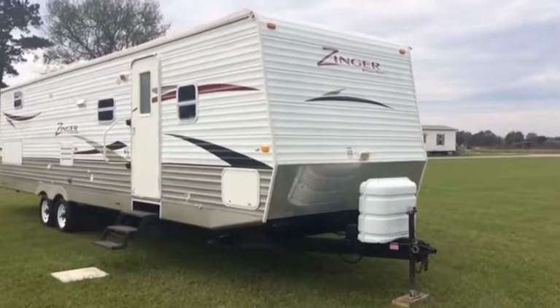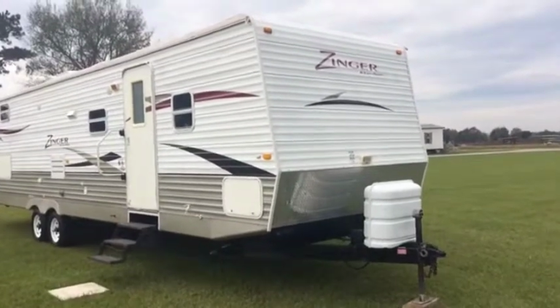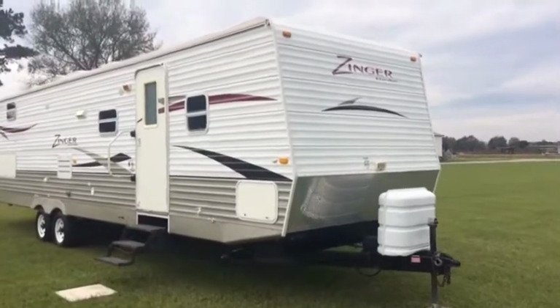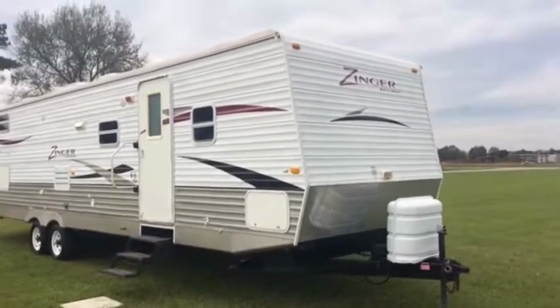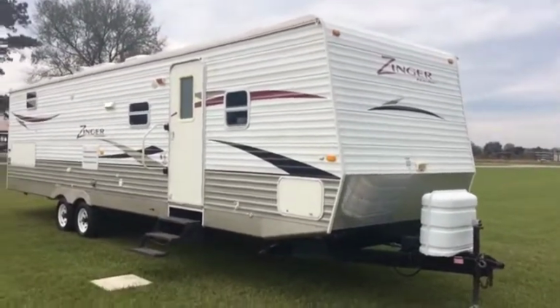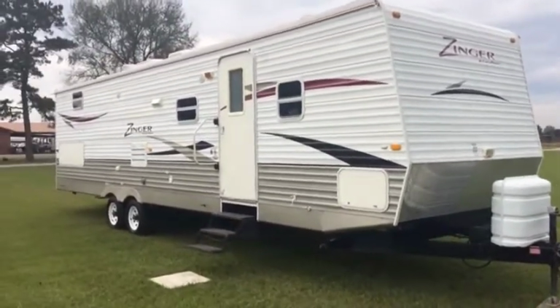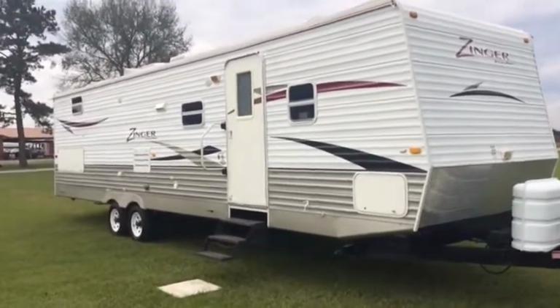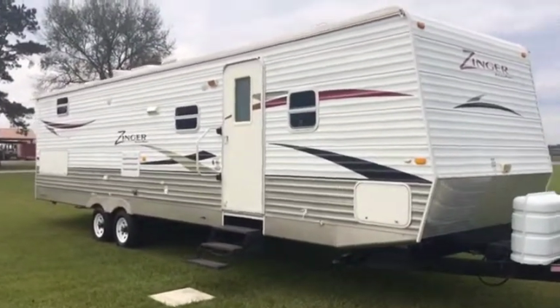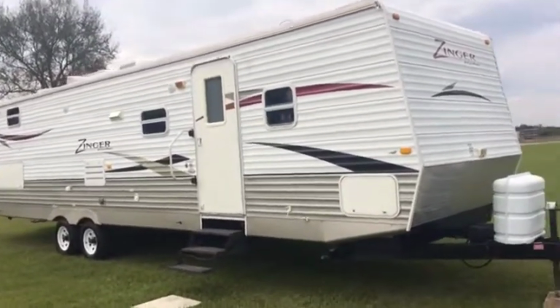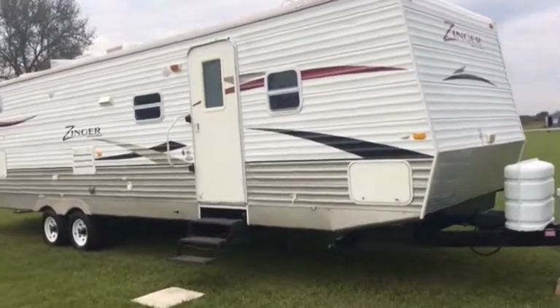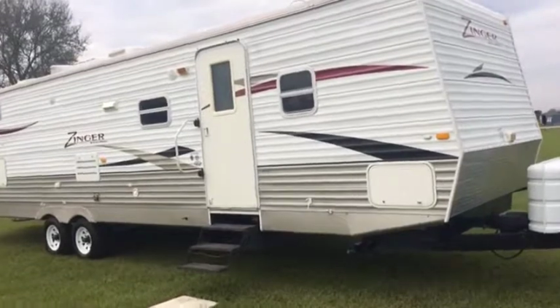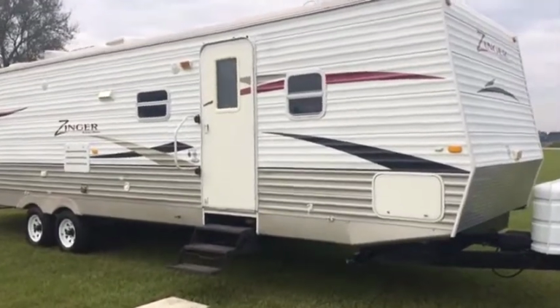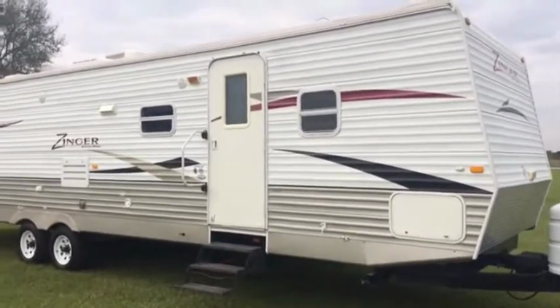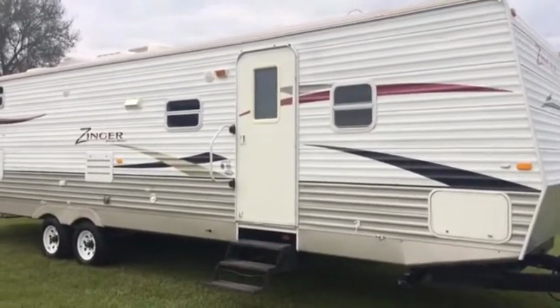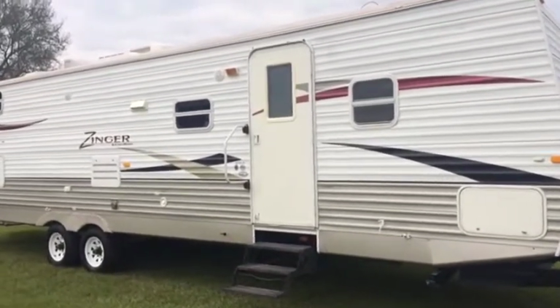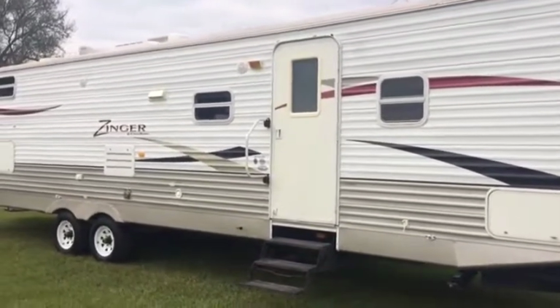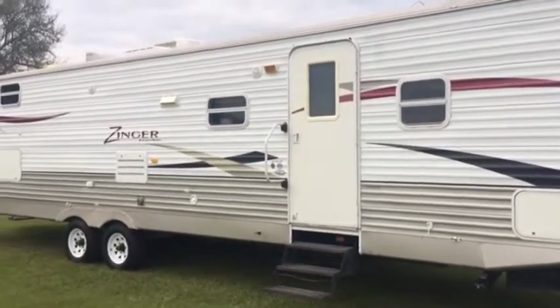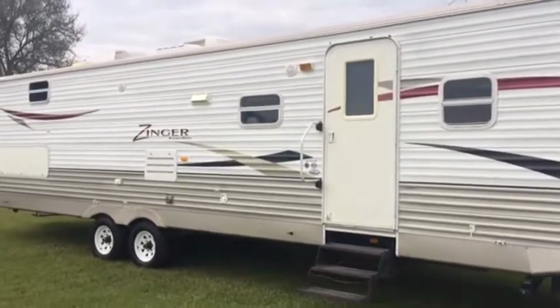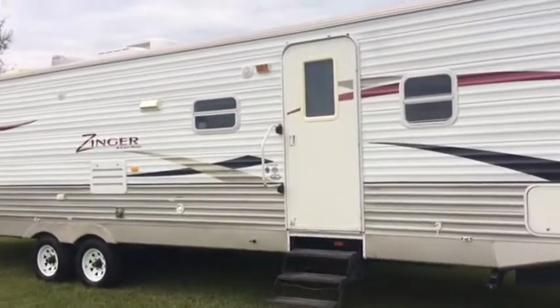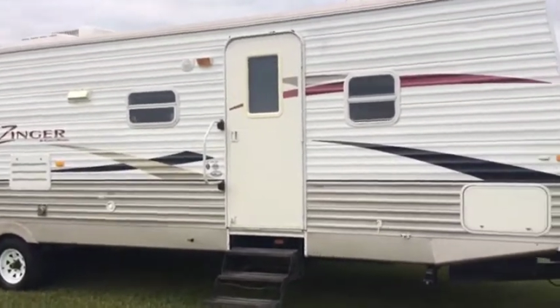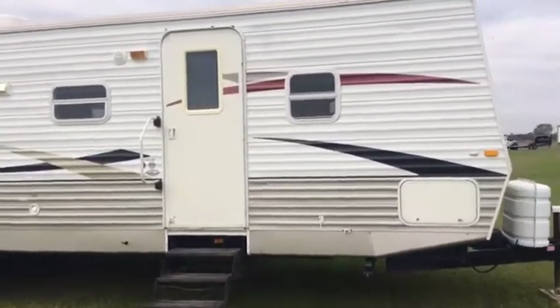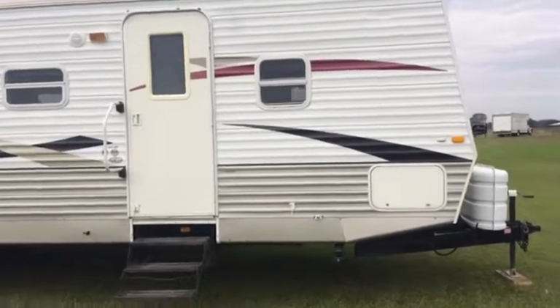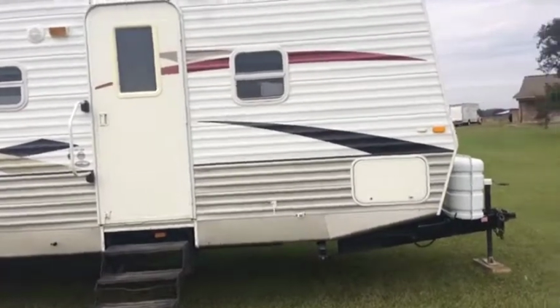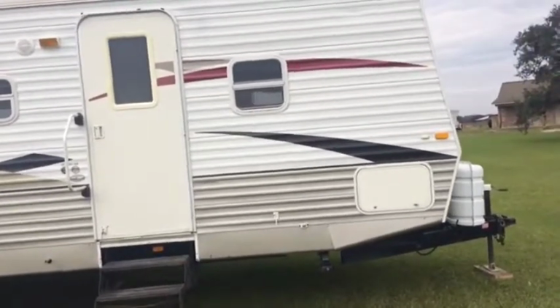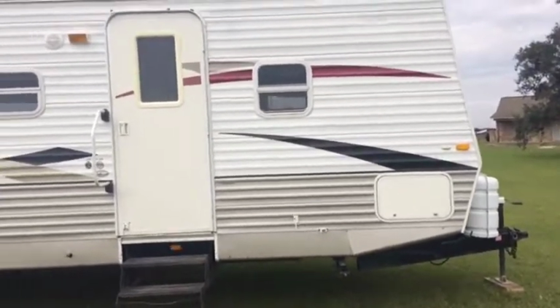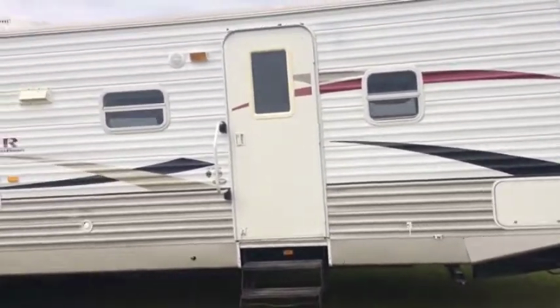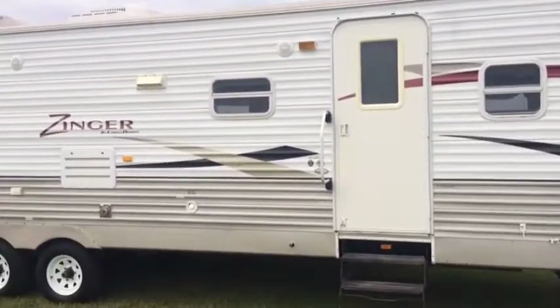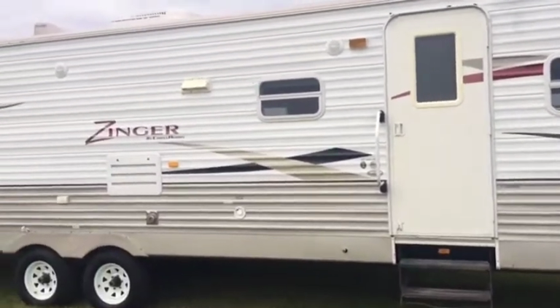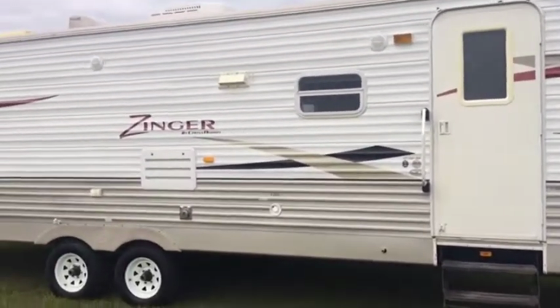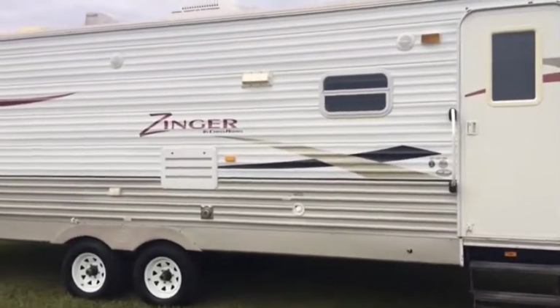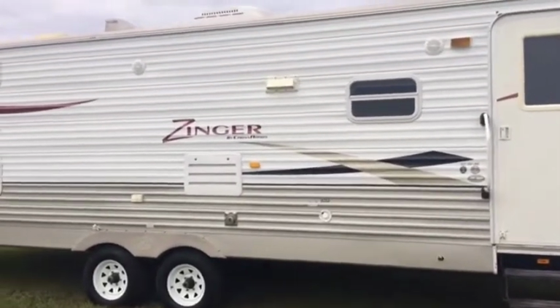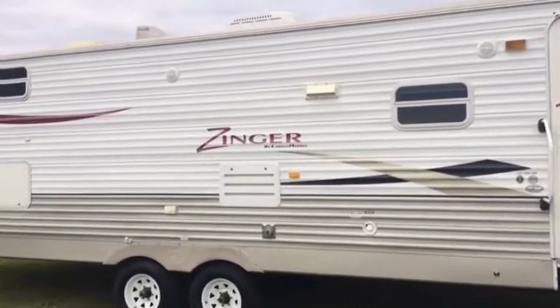Walking around the side, you see that the trailer has got the side access door right here like normal campers do, but also in the back it has an access door which accesses the rear bunks. It's got the main living quarters in the front of it. It's got the kitchen with the side-out dinettes and the big U-shaped dinettes.